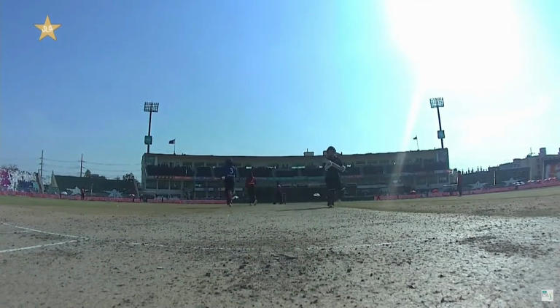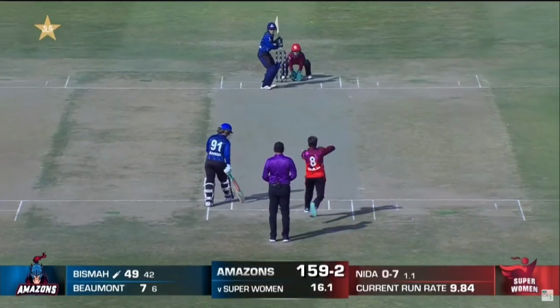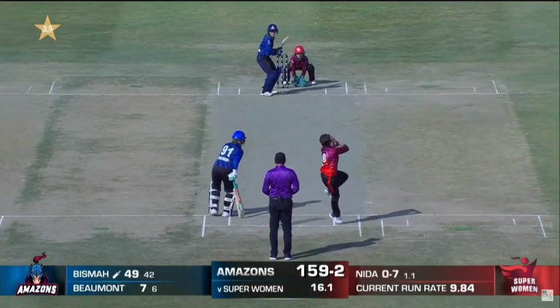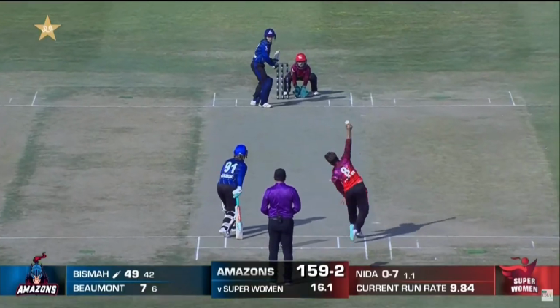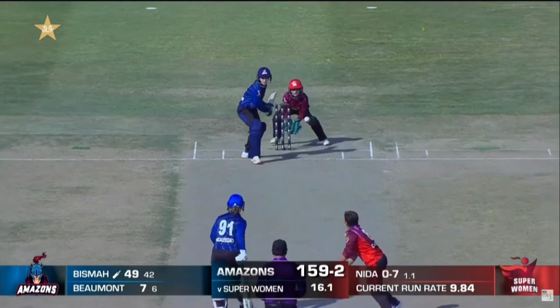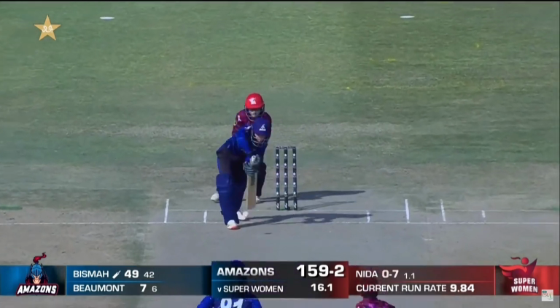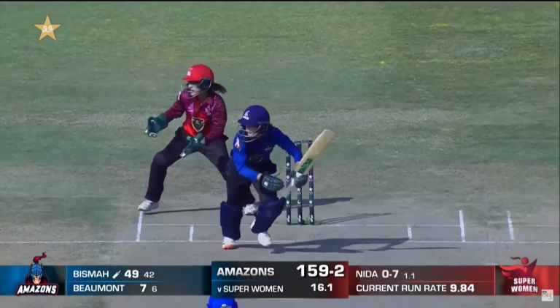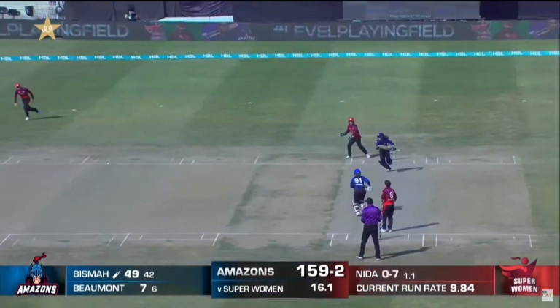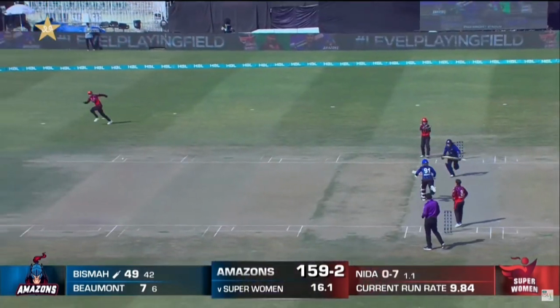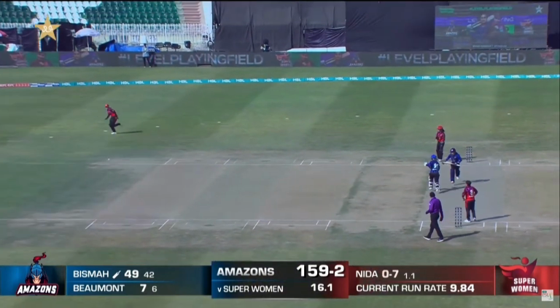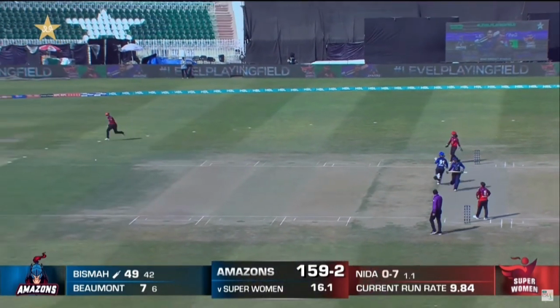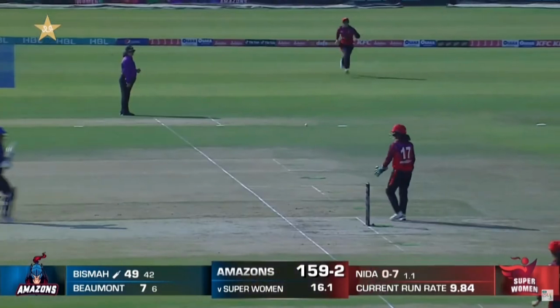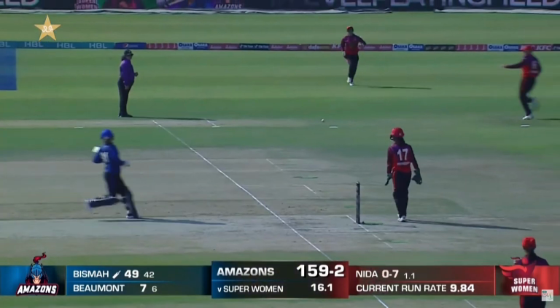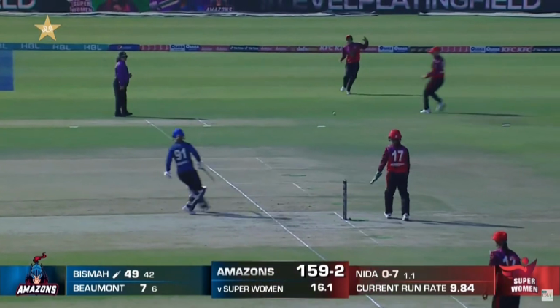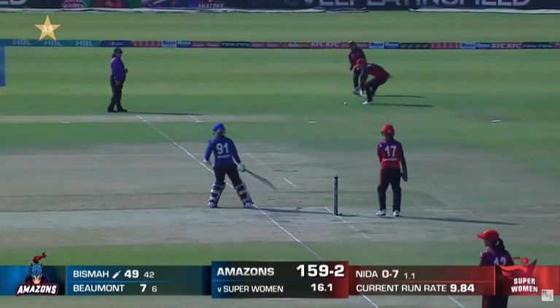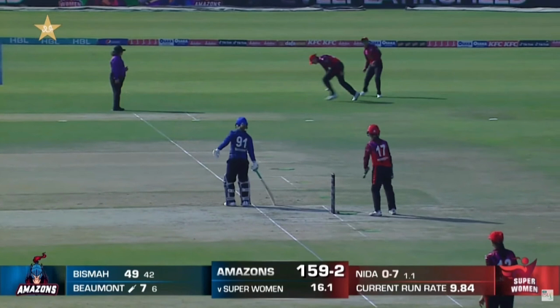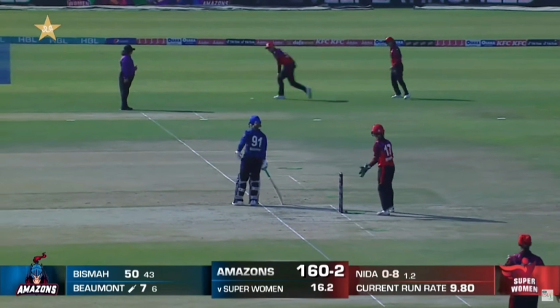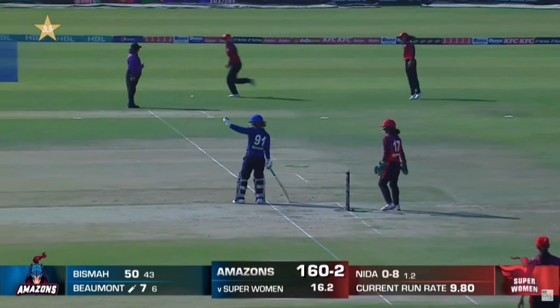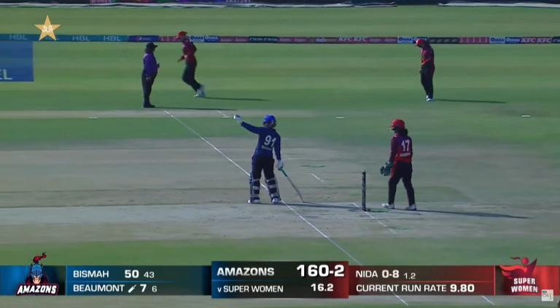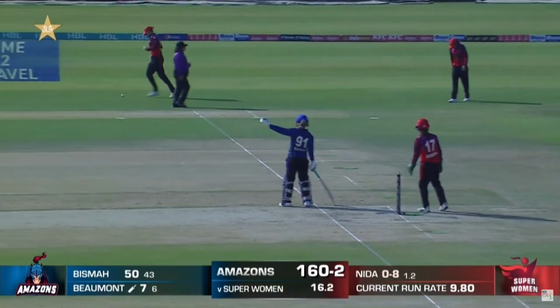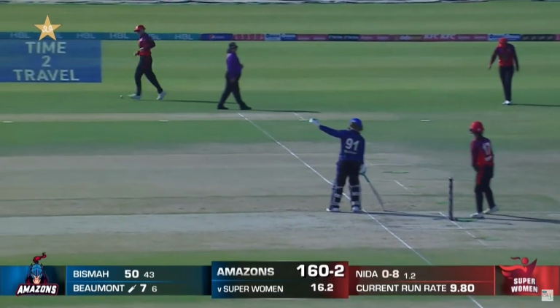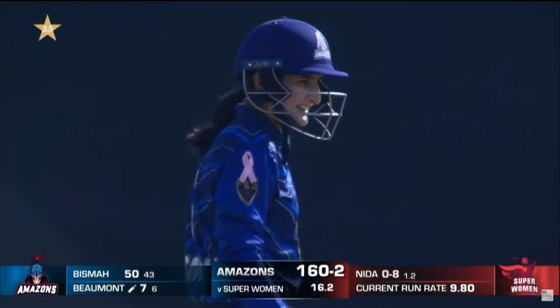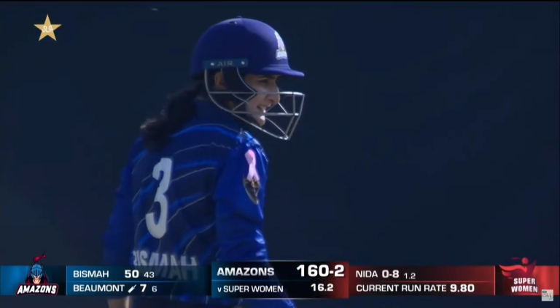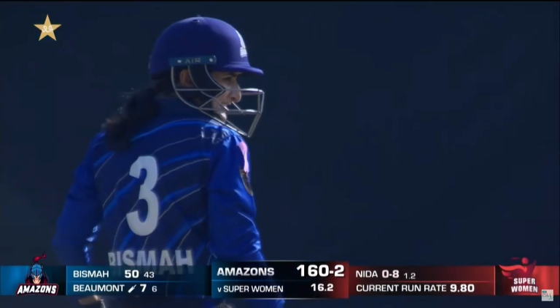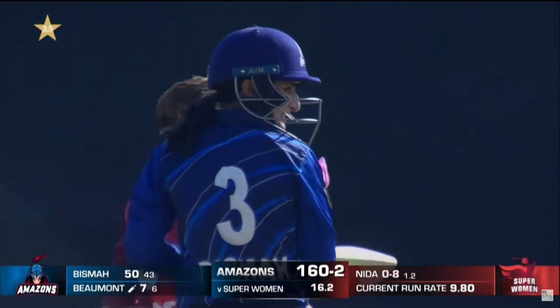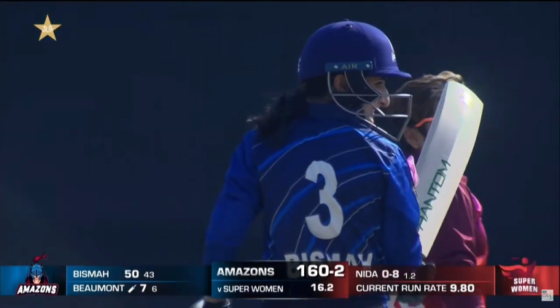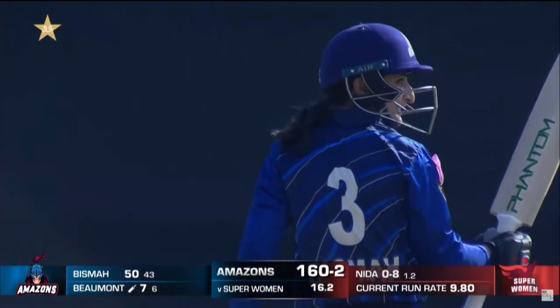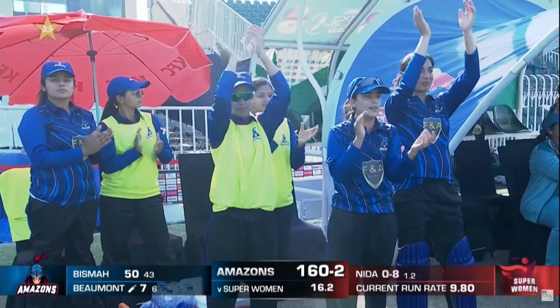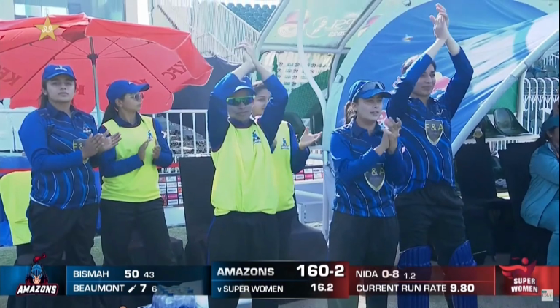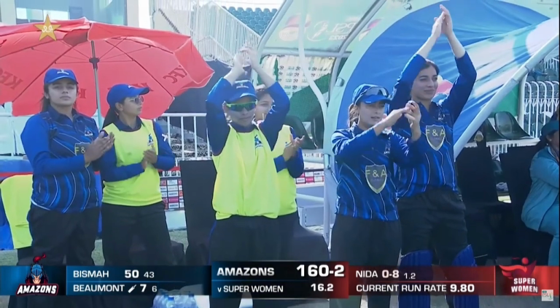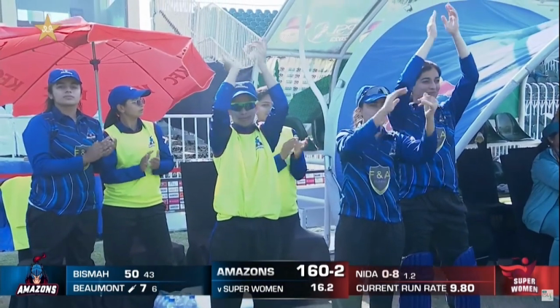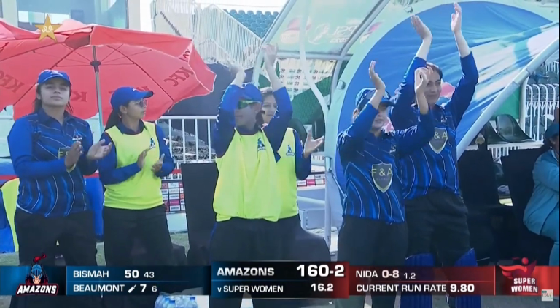Bisma Maruf now on 49 — and that would be her 50. The captain gets a half-century here. Started off a bit slow but now... of 43 deliveries.